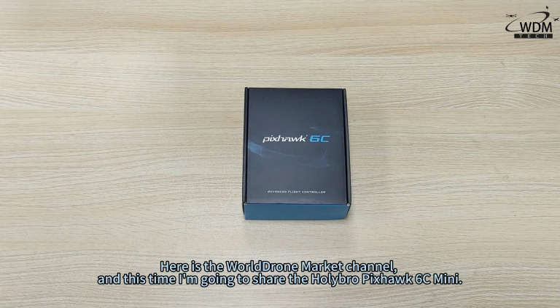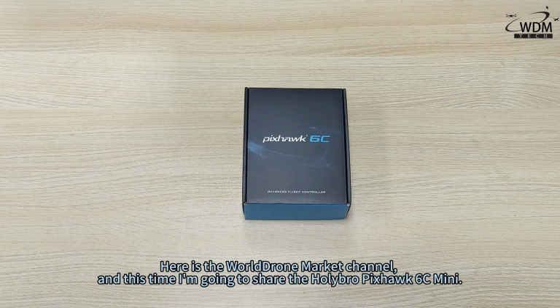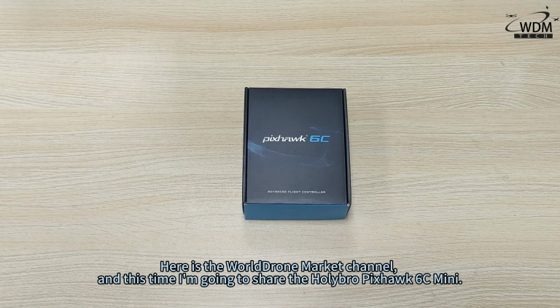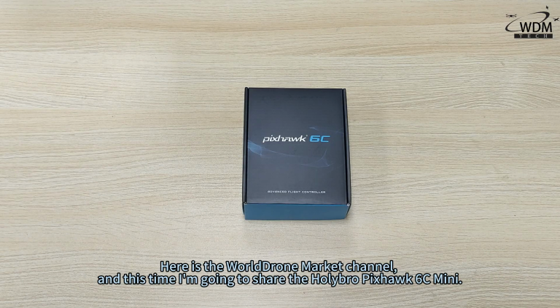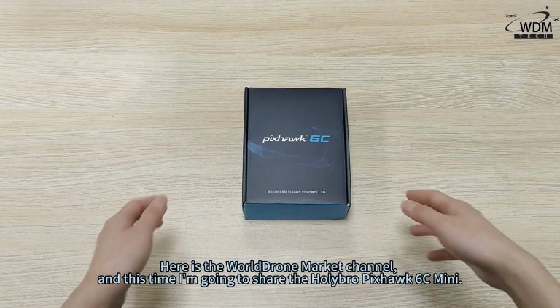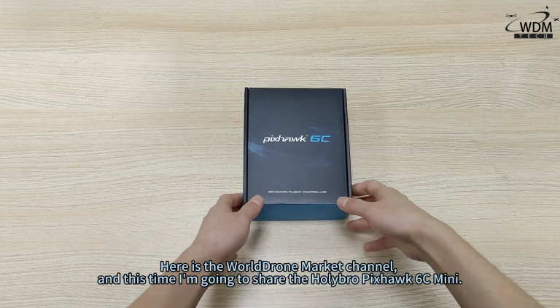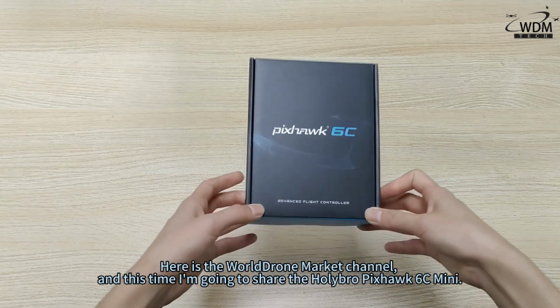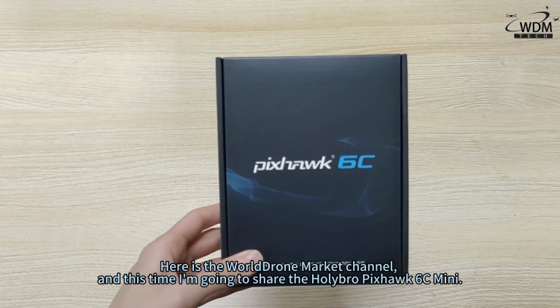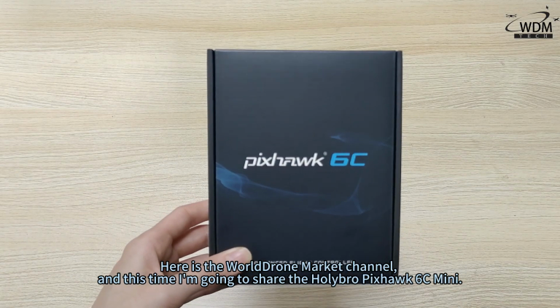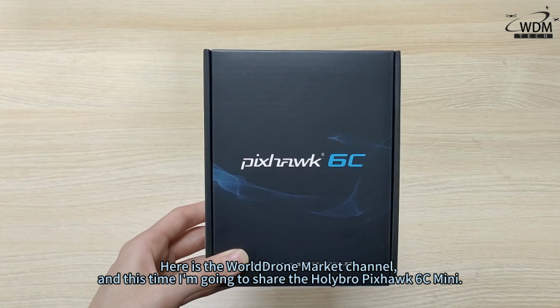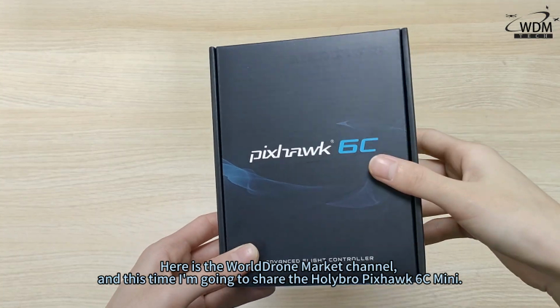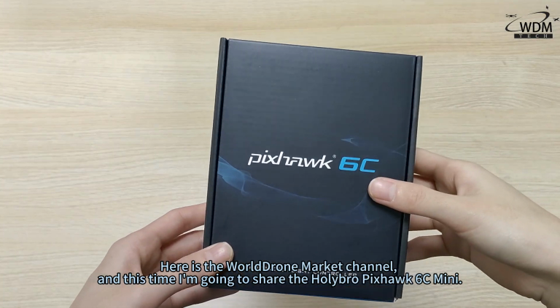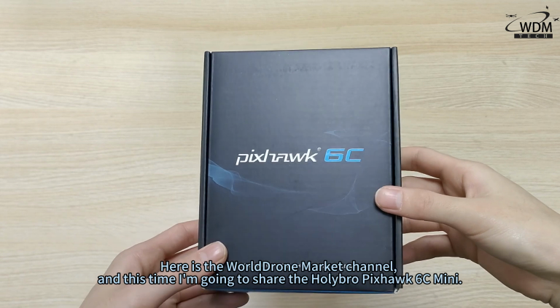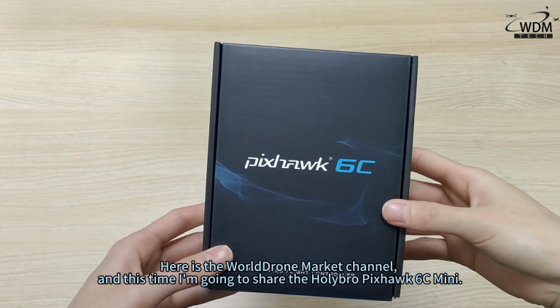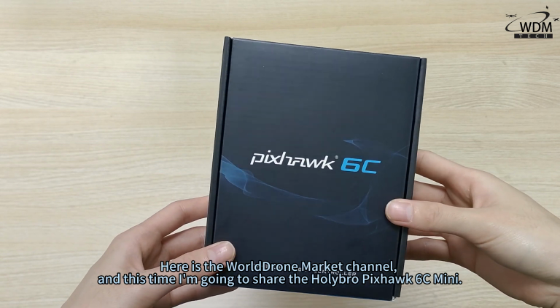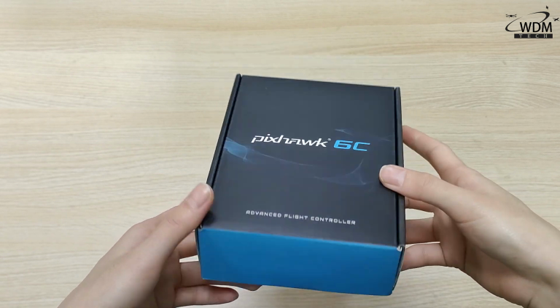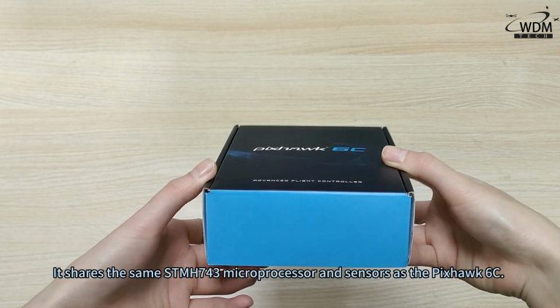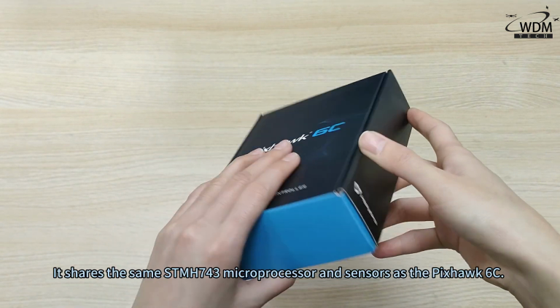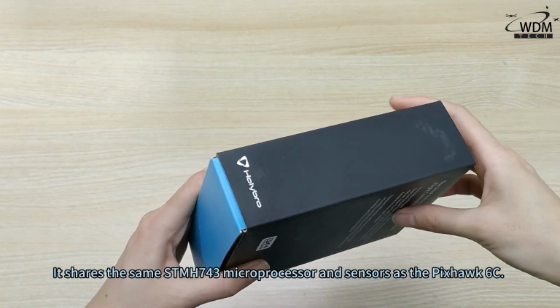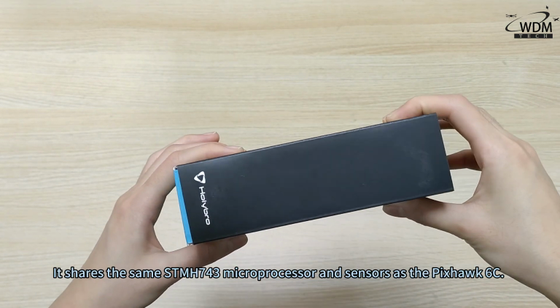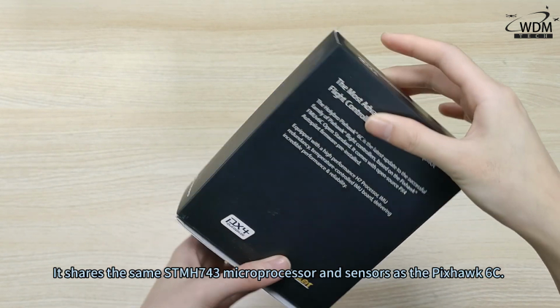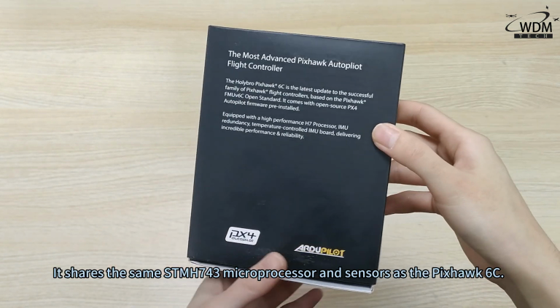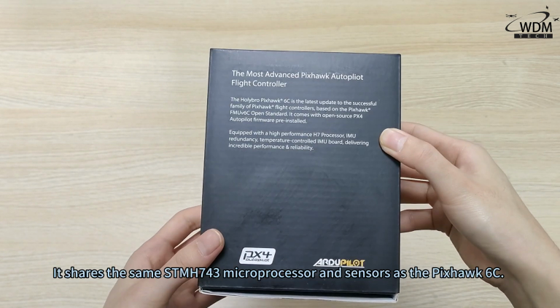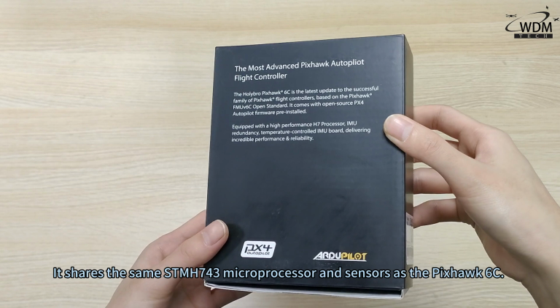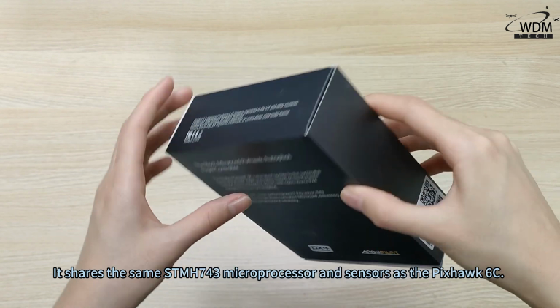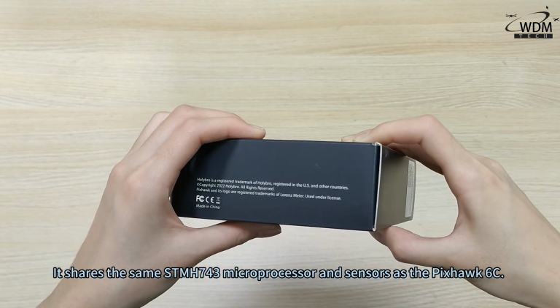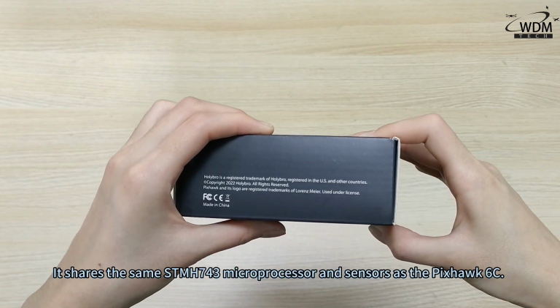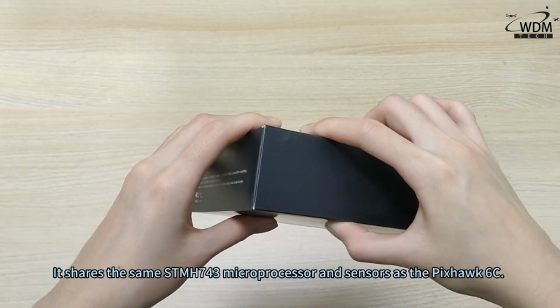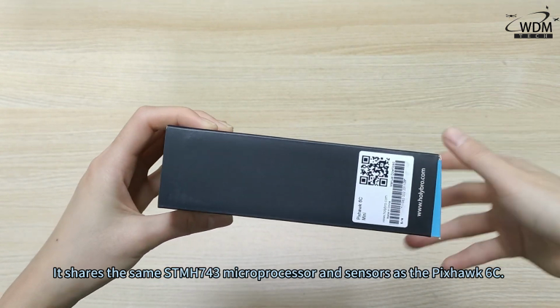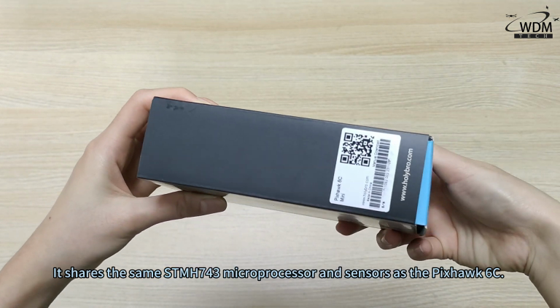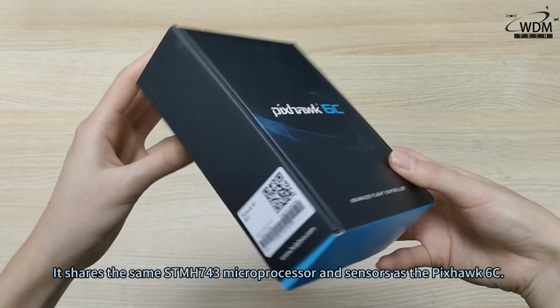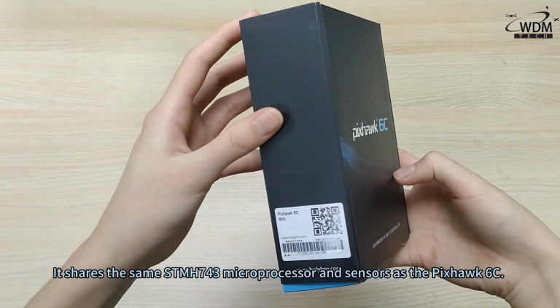Welcome to the World Drone Market channel. This time I am going to share the Holybro Pixhawk 6C Mini. It shares the same STM H743 microprocessor and sensors as the Pixhawk 6C.